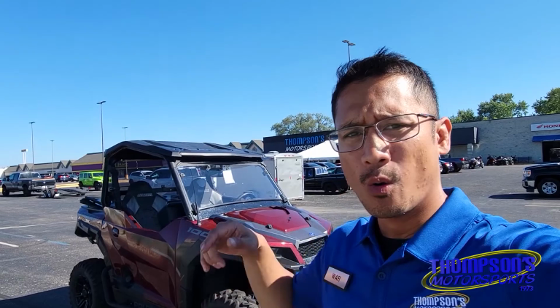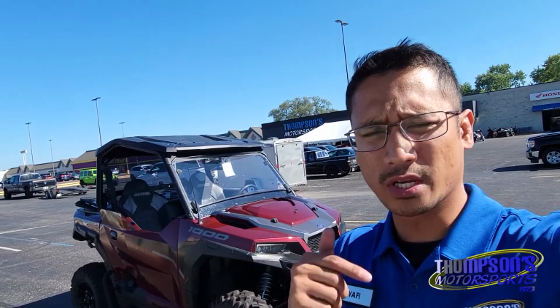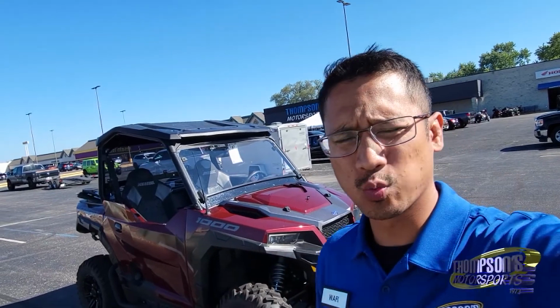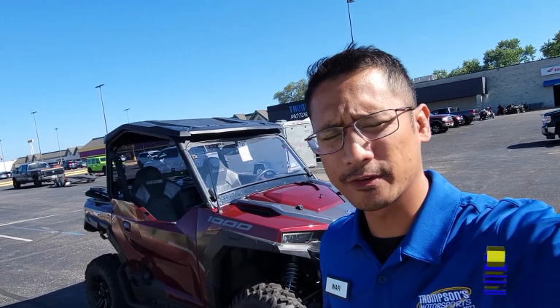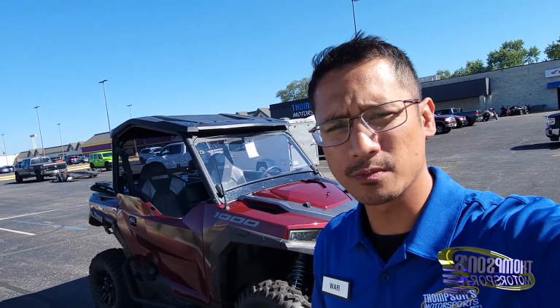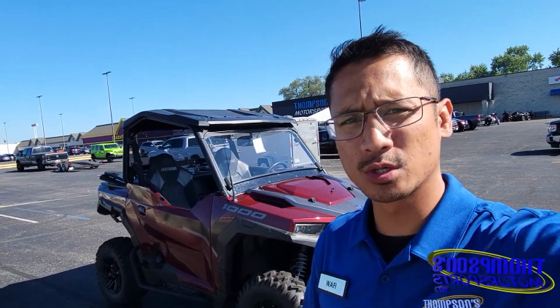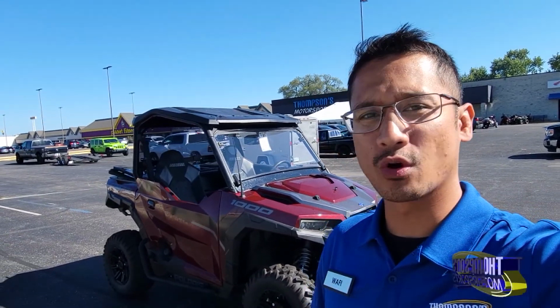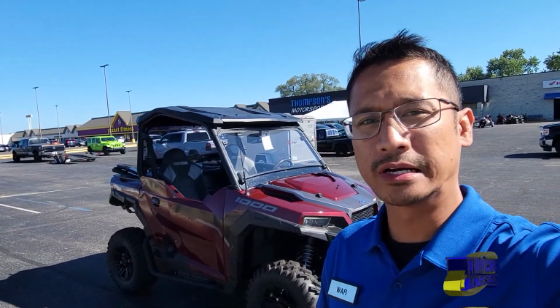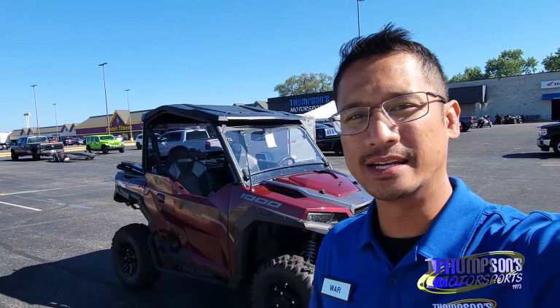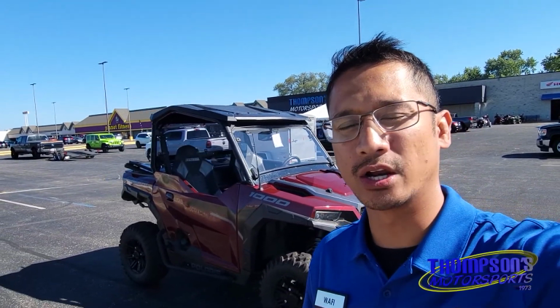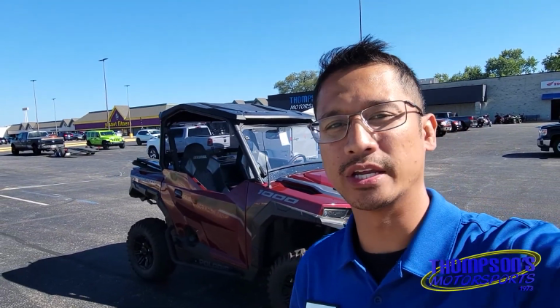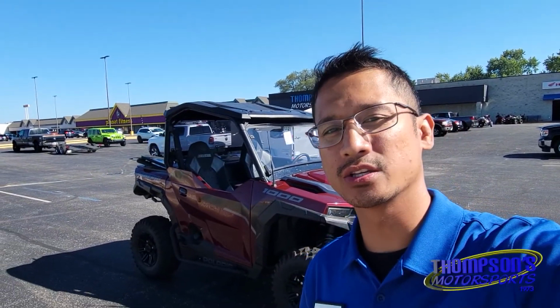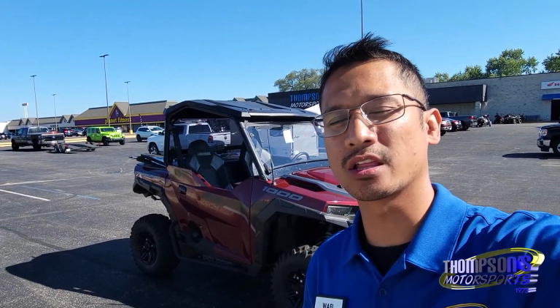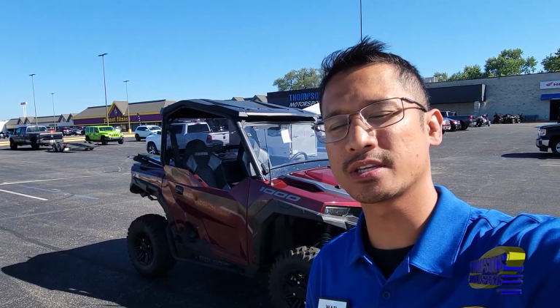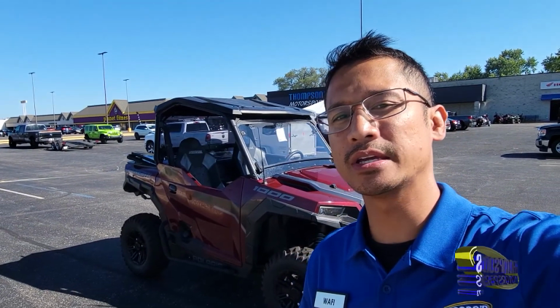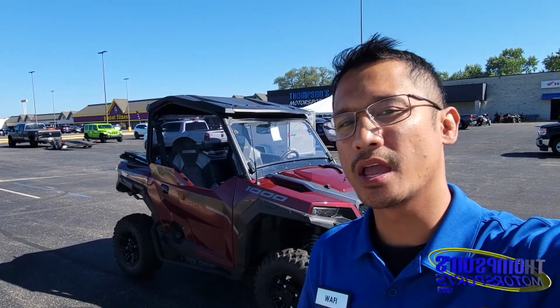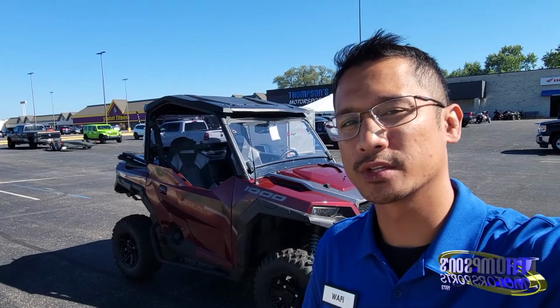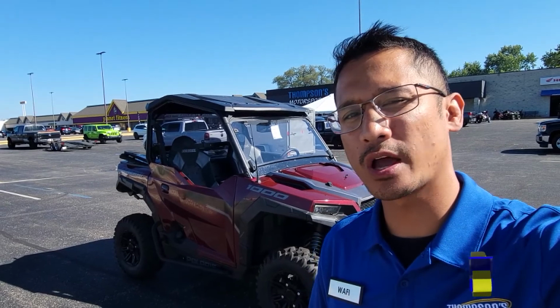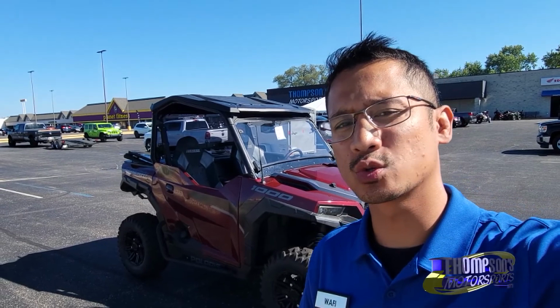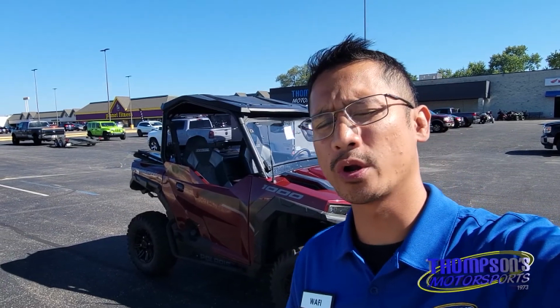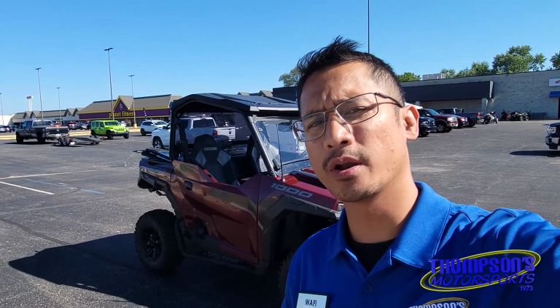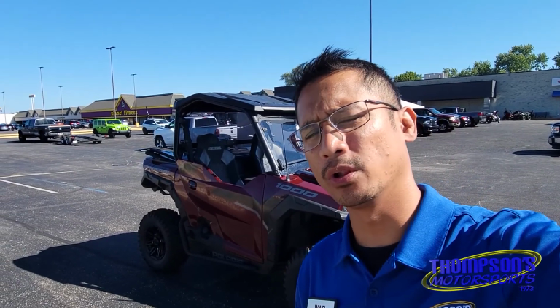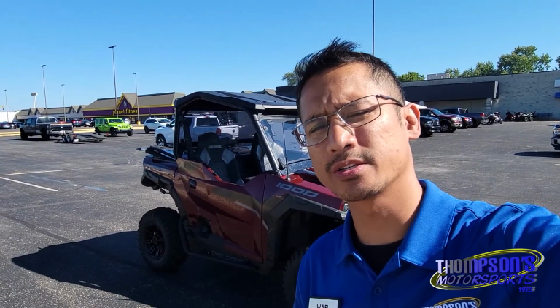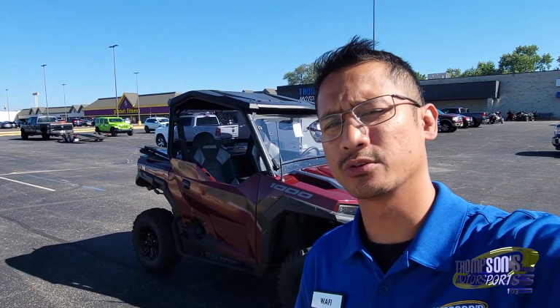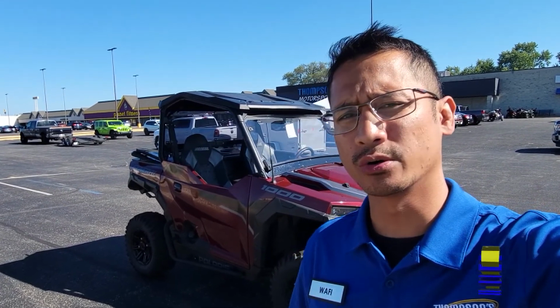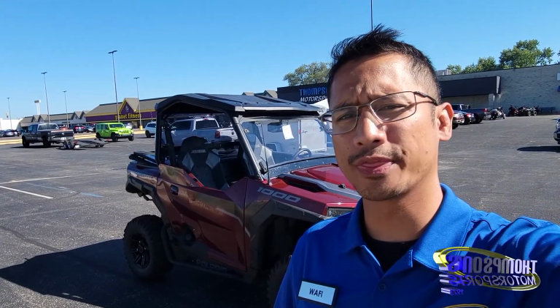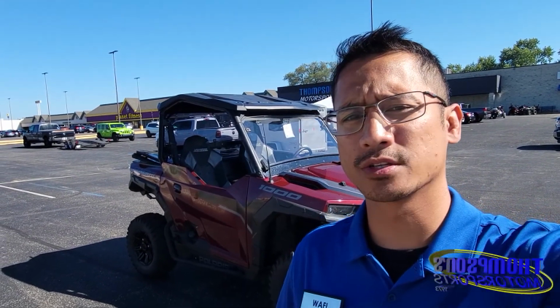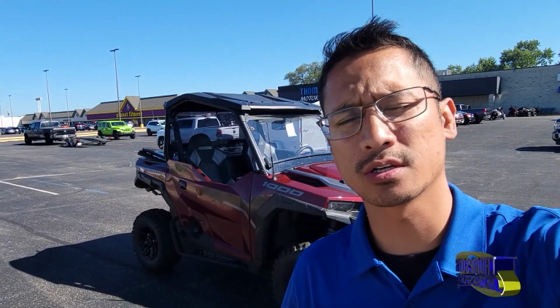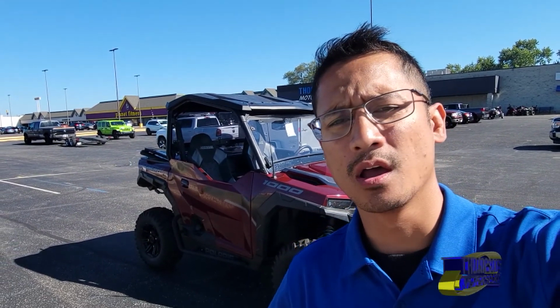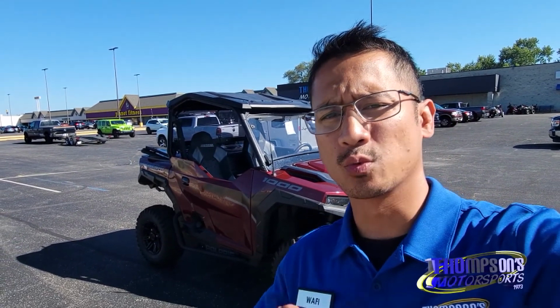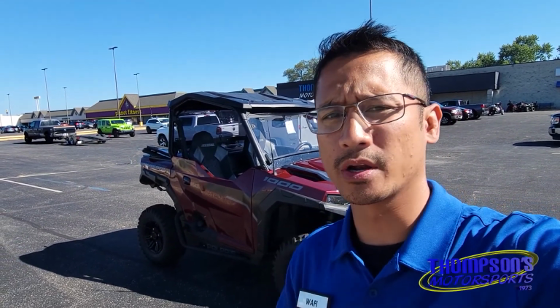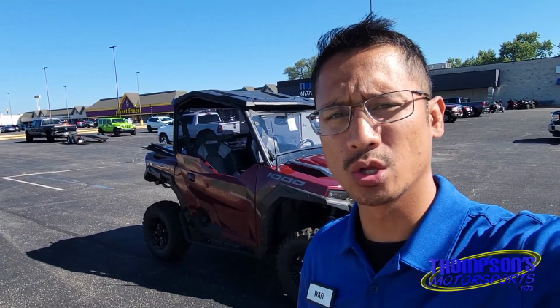What's up guys, Wafi from Thompson's Motorsports over here in Terre Haute, Indiana, just south of I-70. We have a 2021 Polaris General 1000 Deluxe. Let's whip around and get closer.